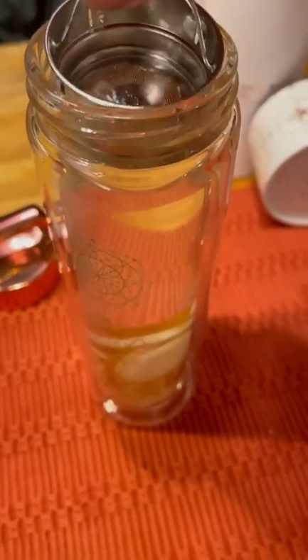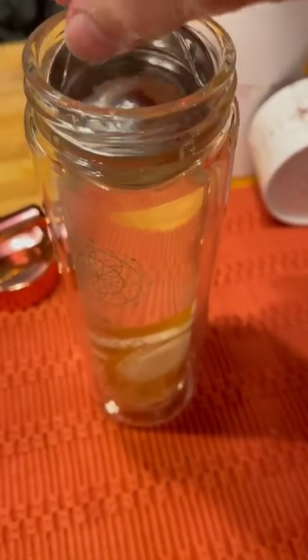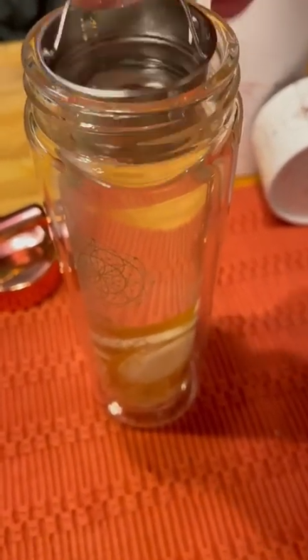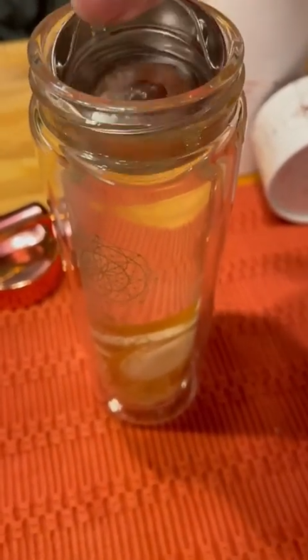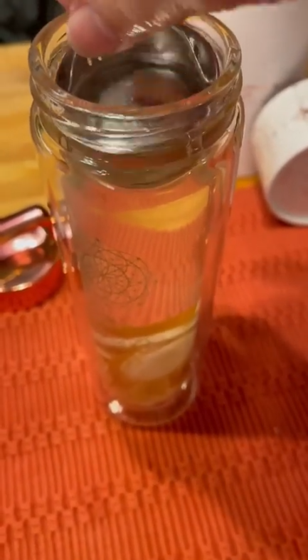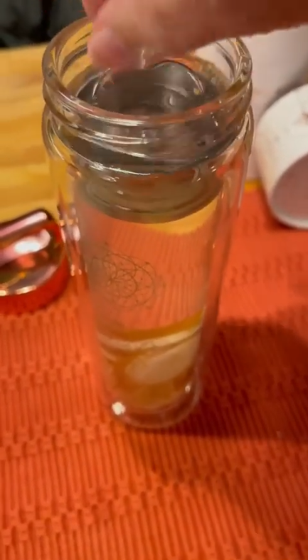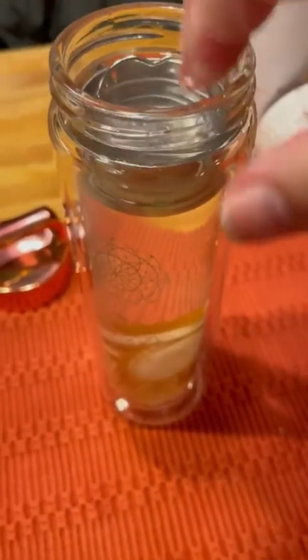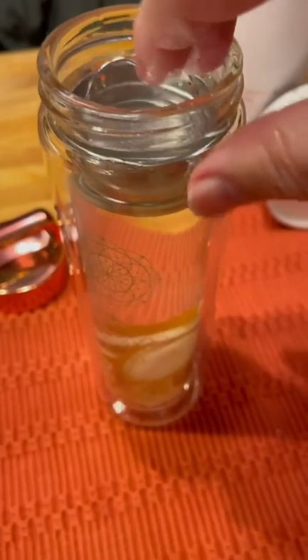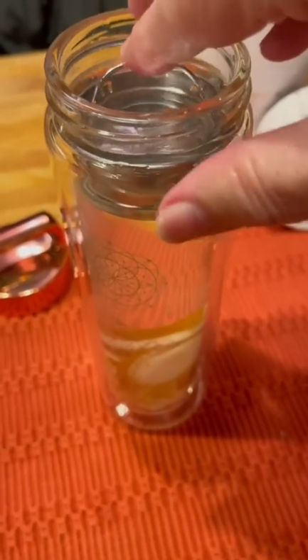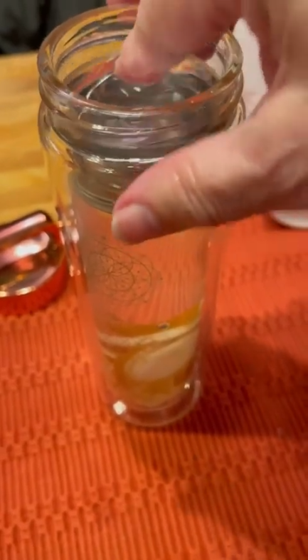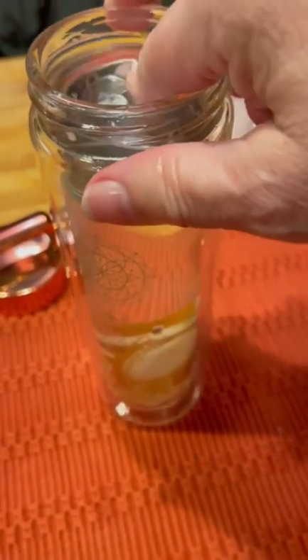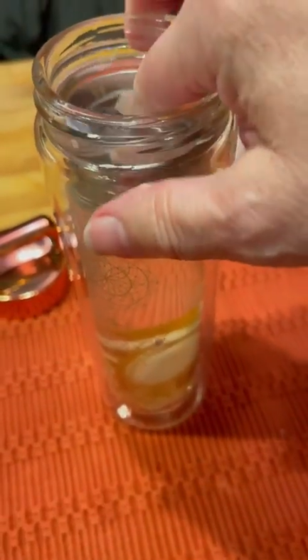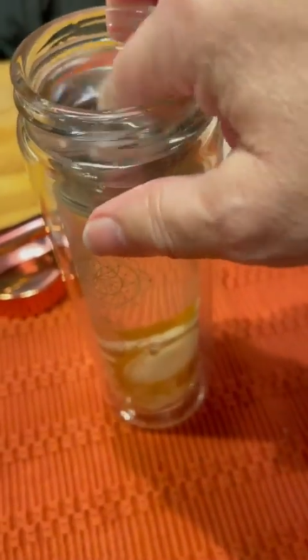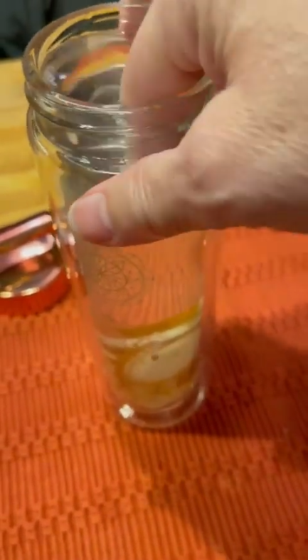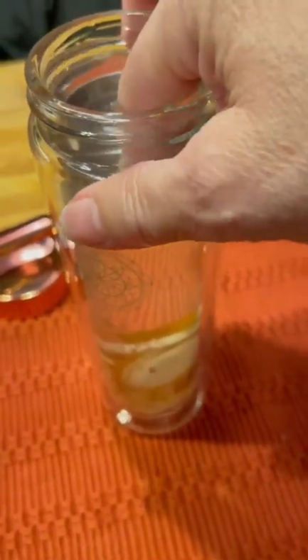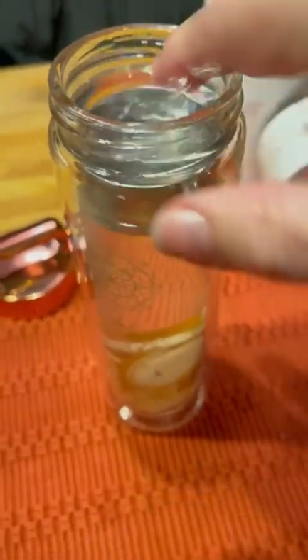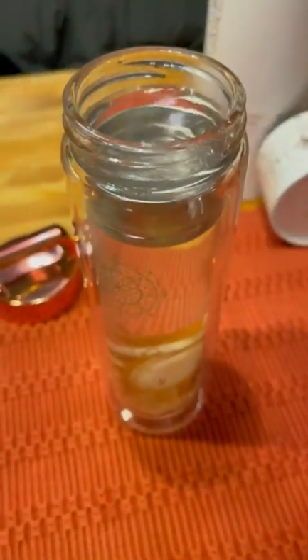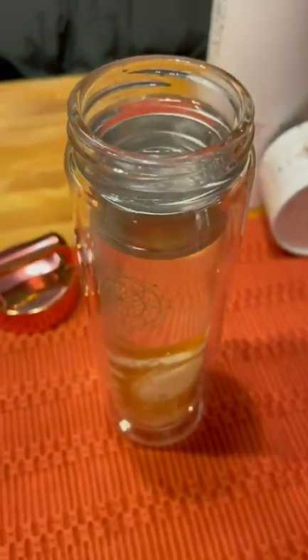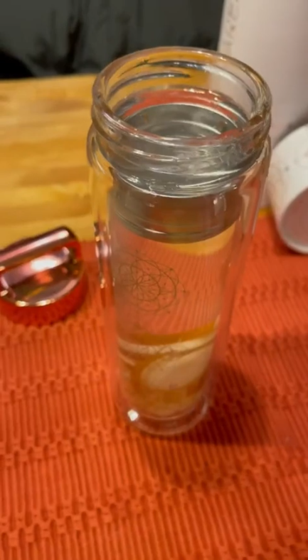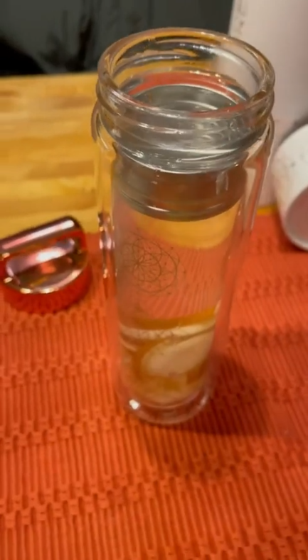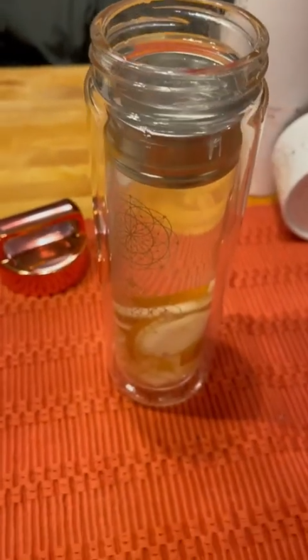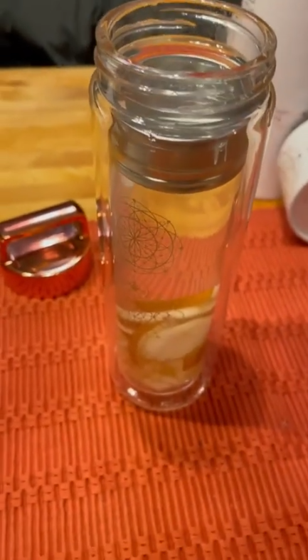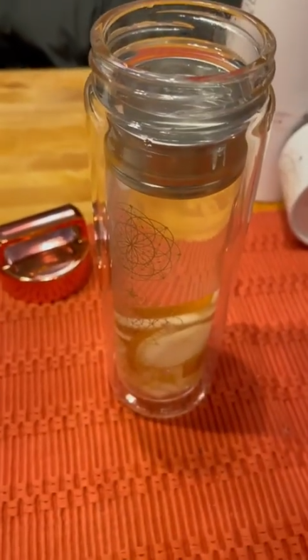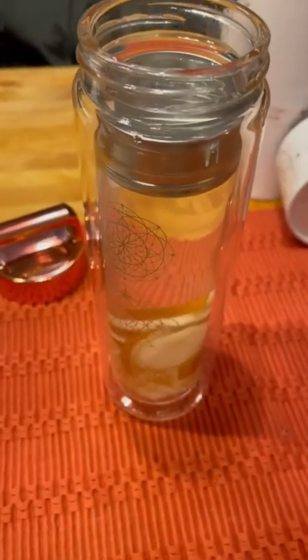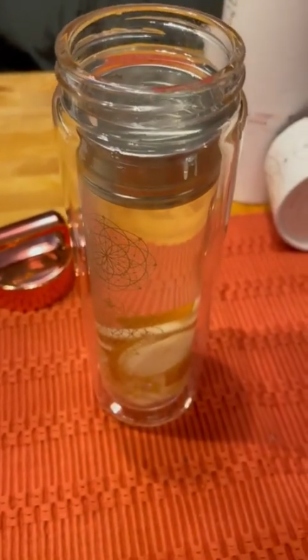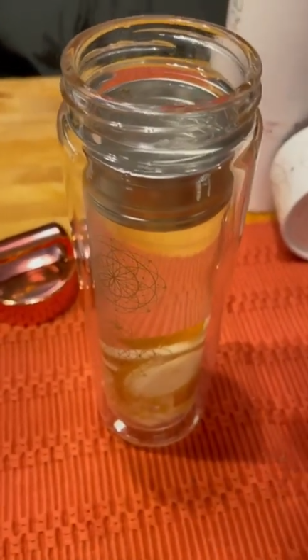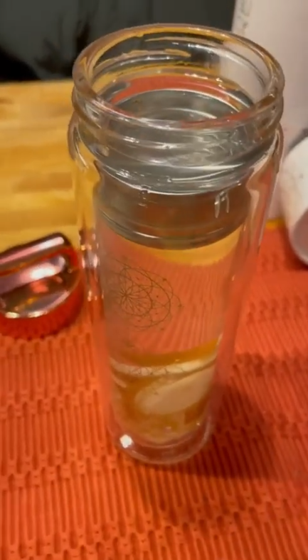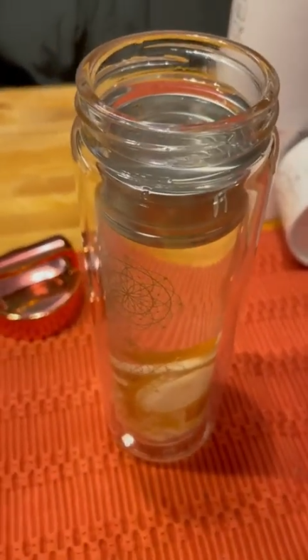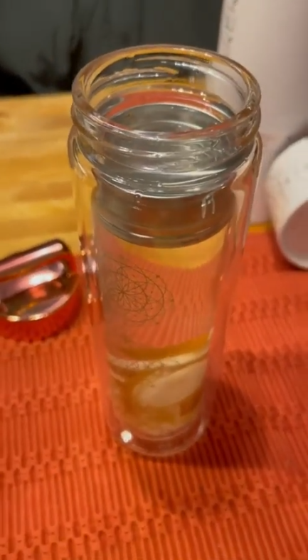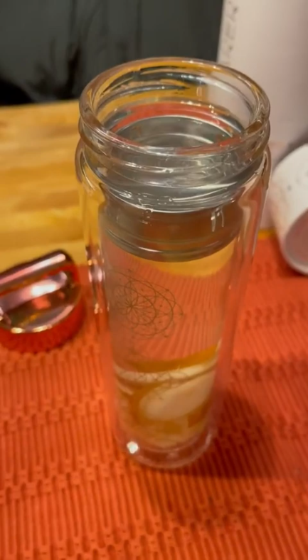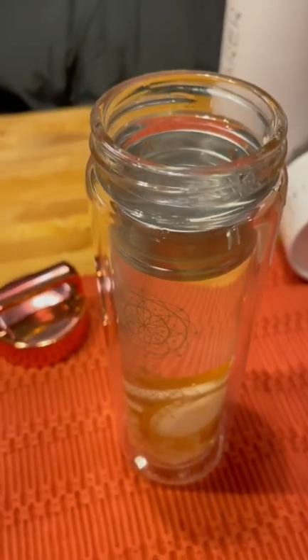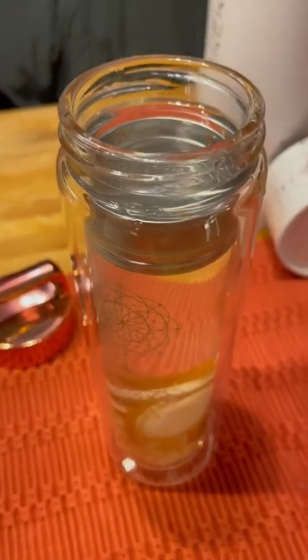Now when you put it in, it actually snaps in — just like that. Normally I will put that in before I put my water, but I'm pulling it in and out here because I just wanted to show how it worked.